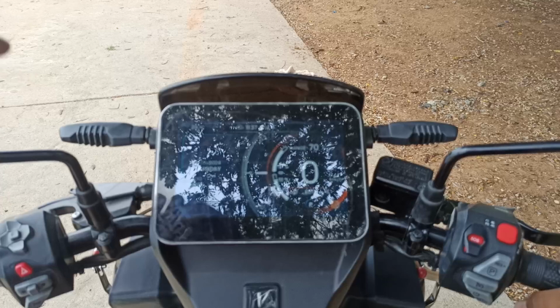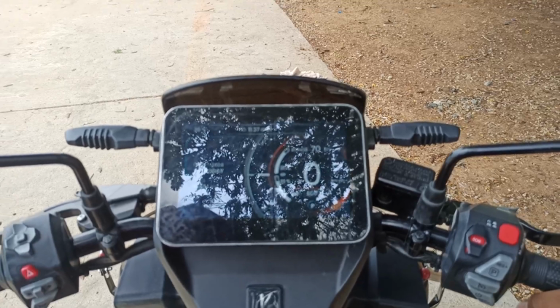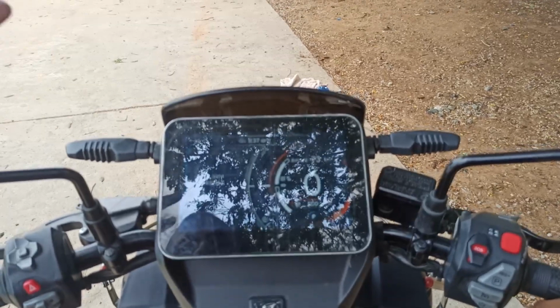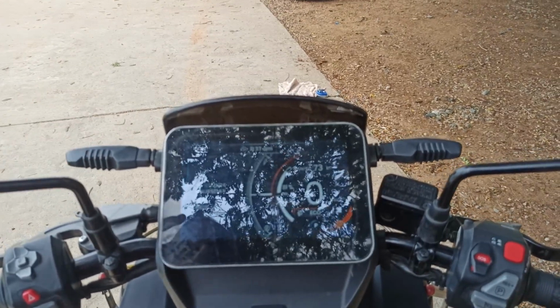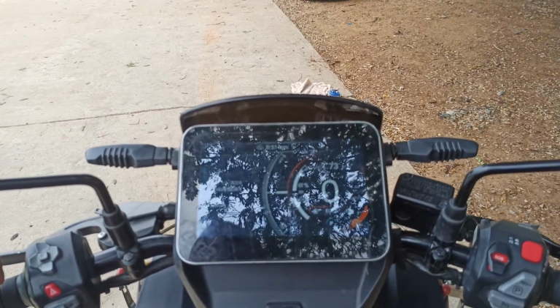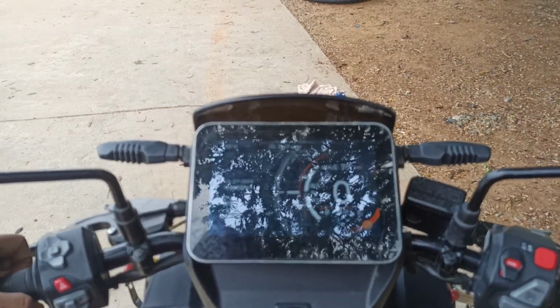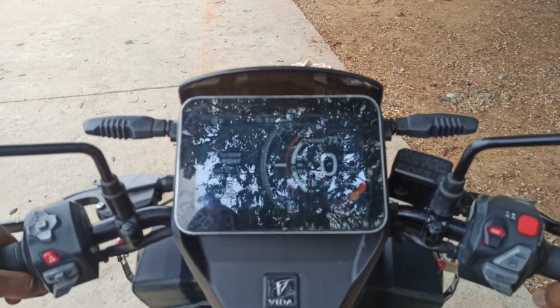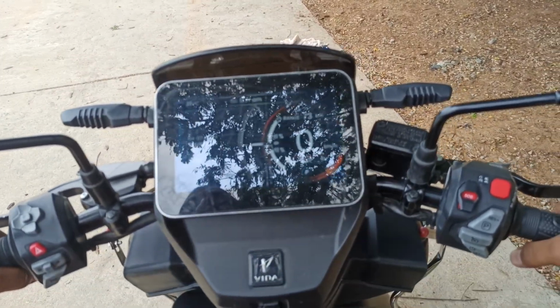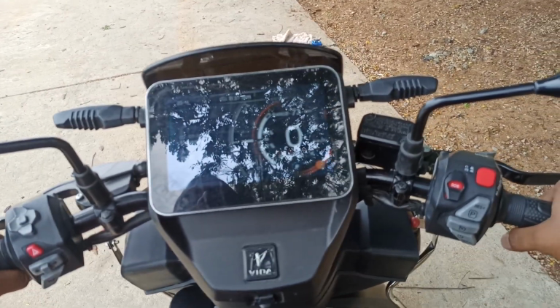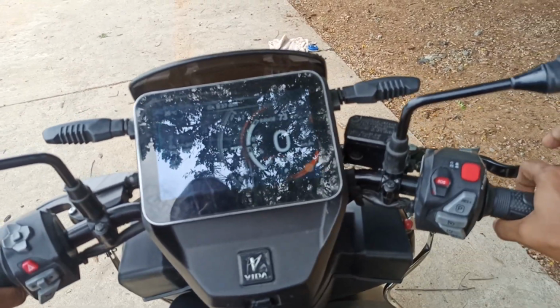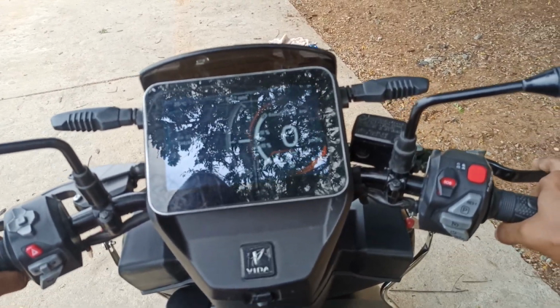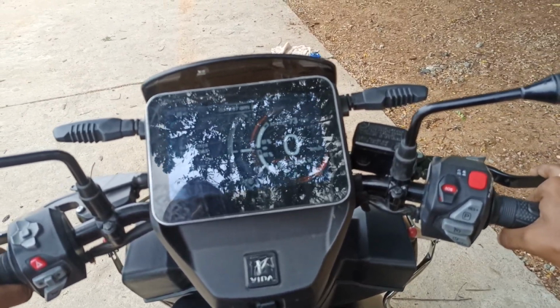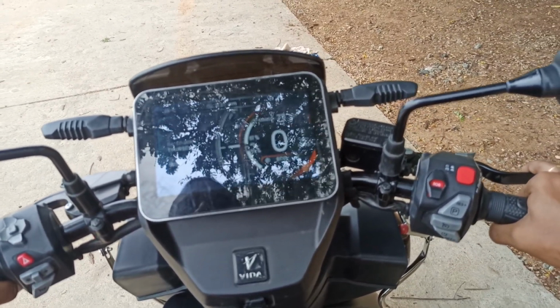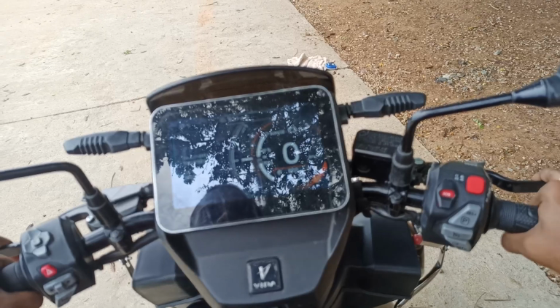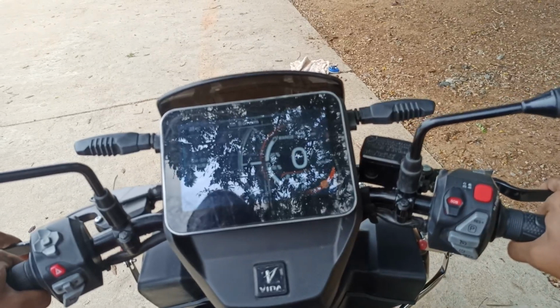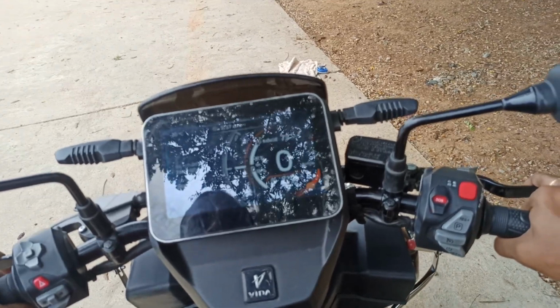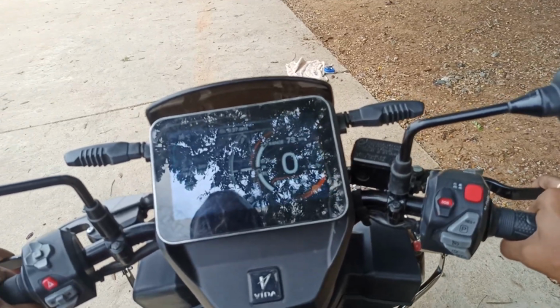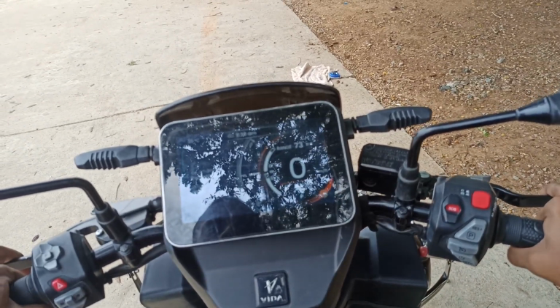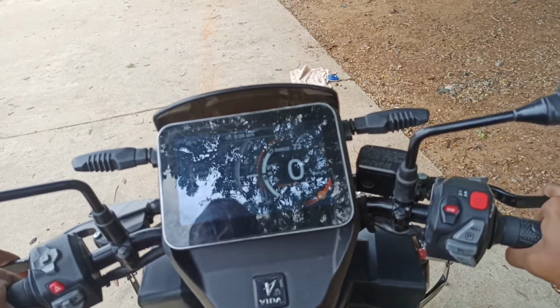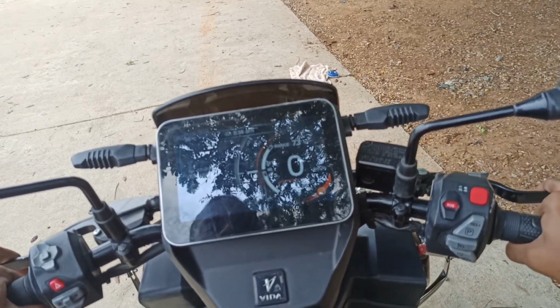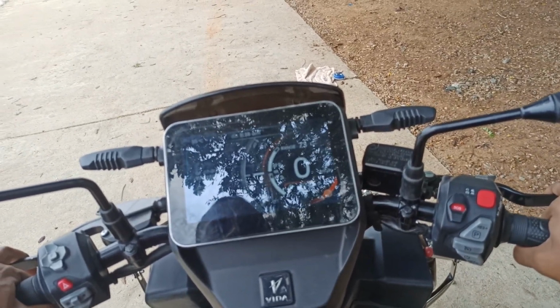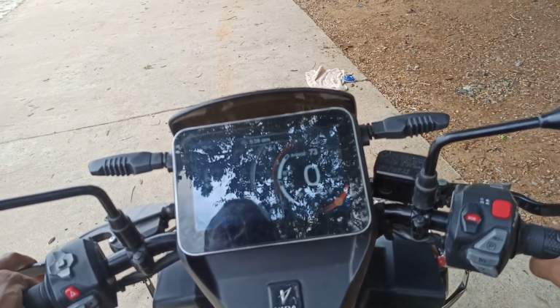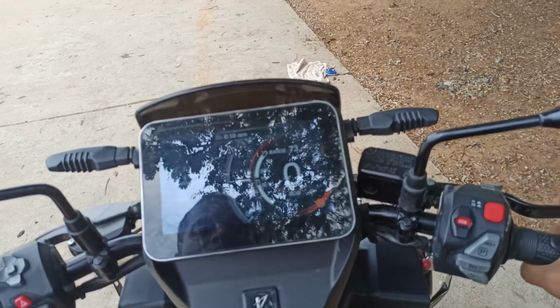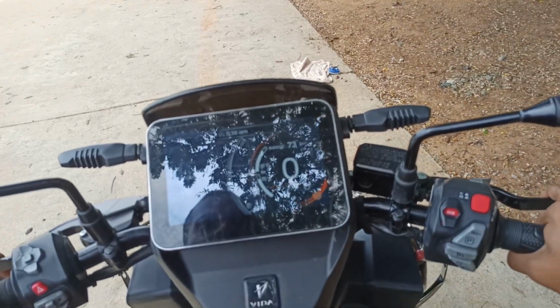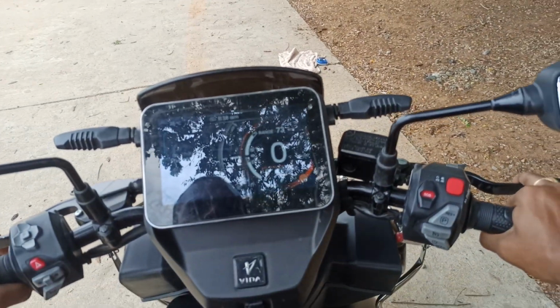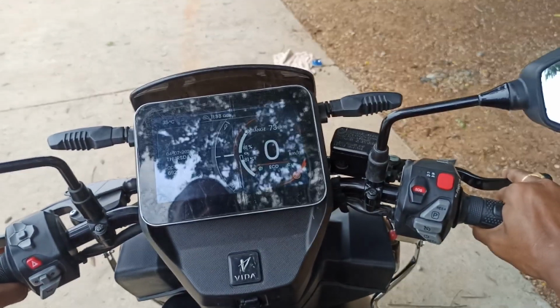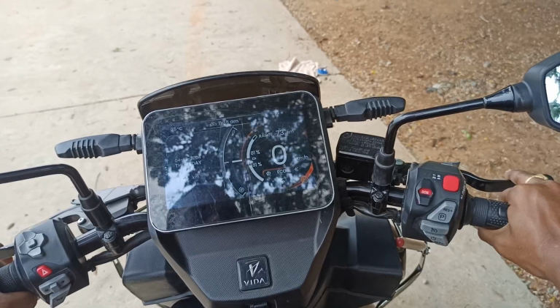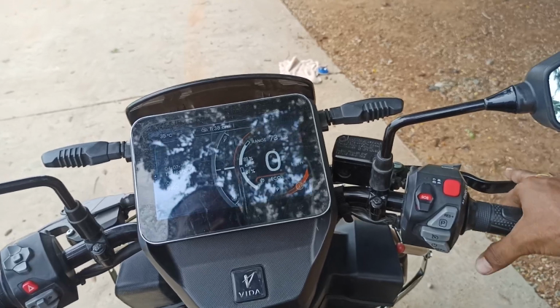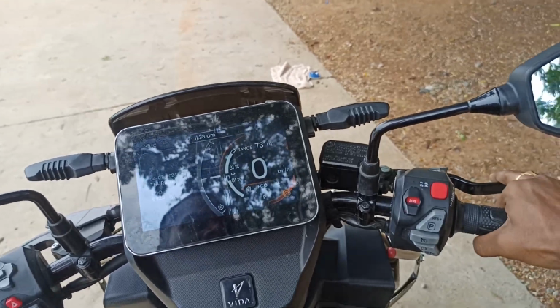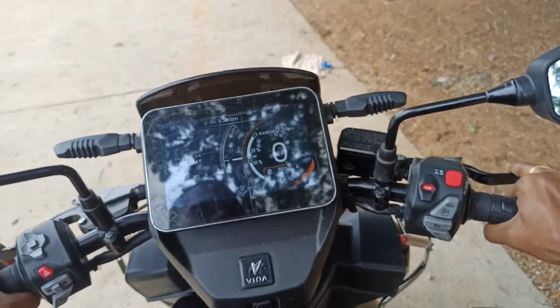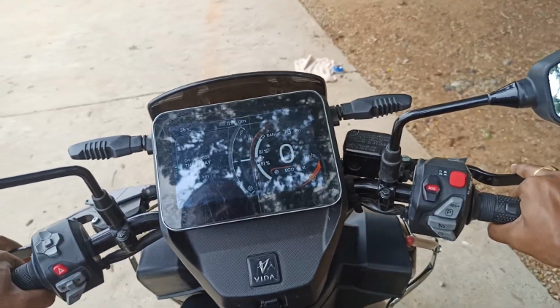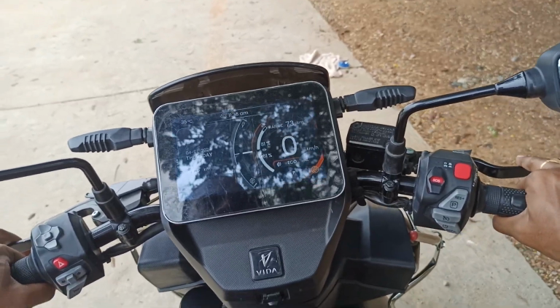Let's try to see how this electric vehicle charges while it is running, which is called self-charging. Let's try to experience all these features. Now let's try to start our journey — I'm just giving some acceleration.